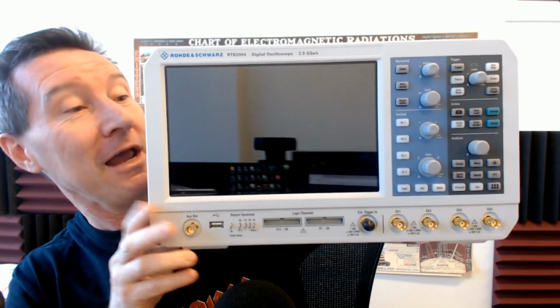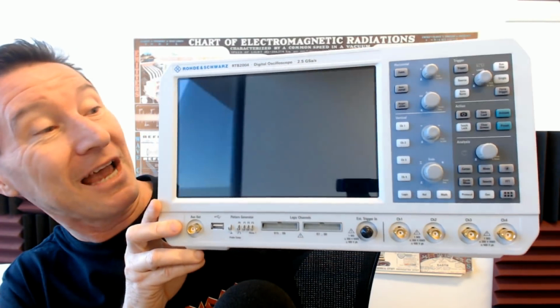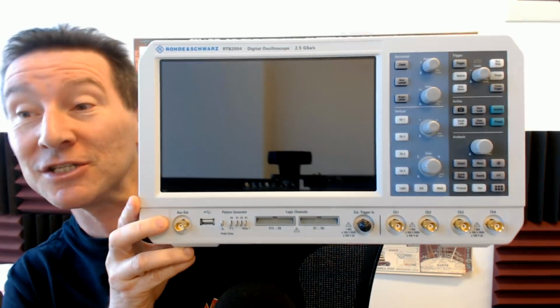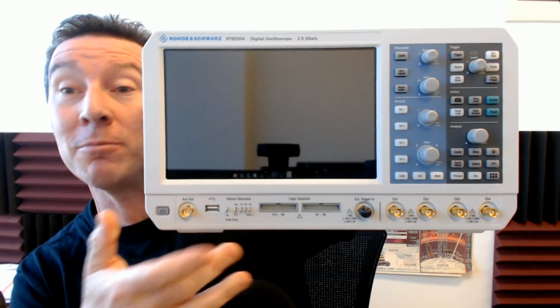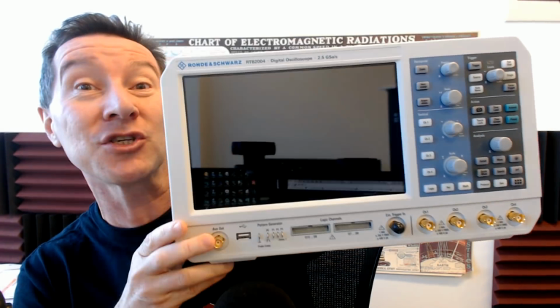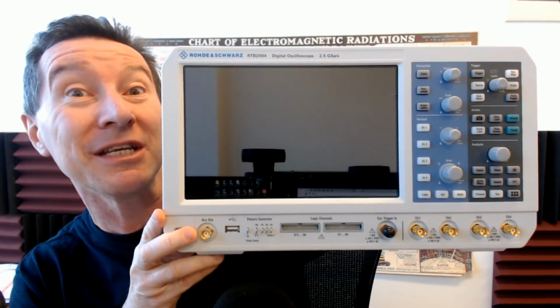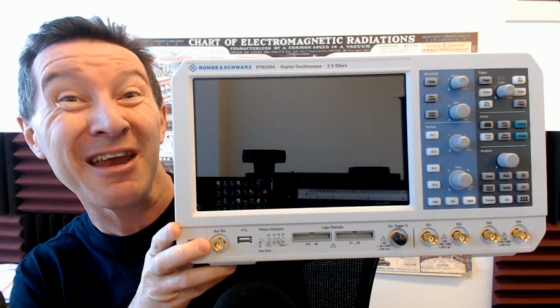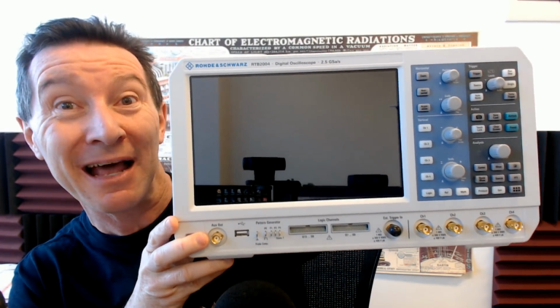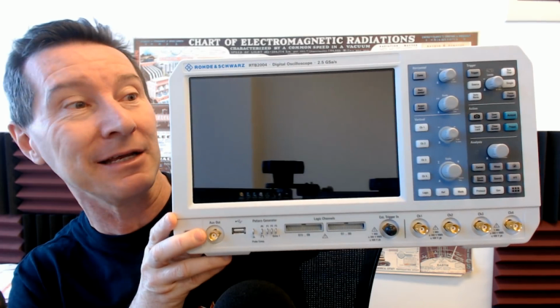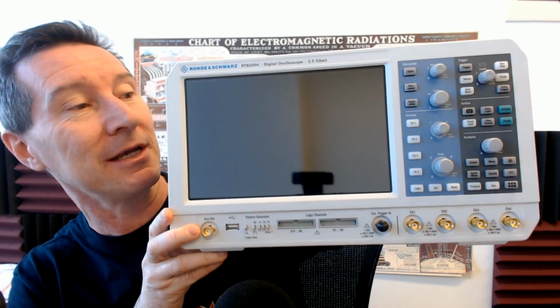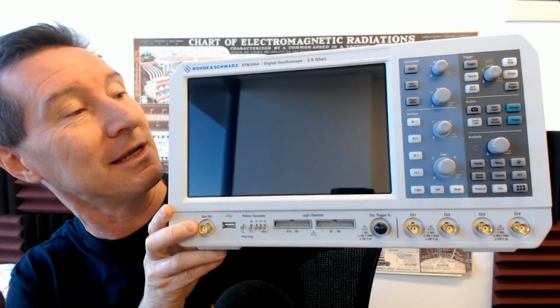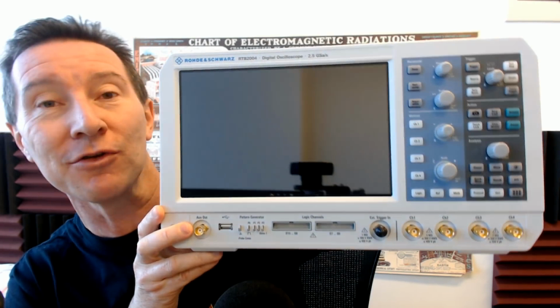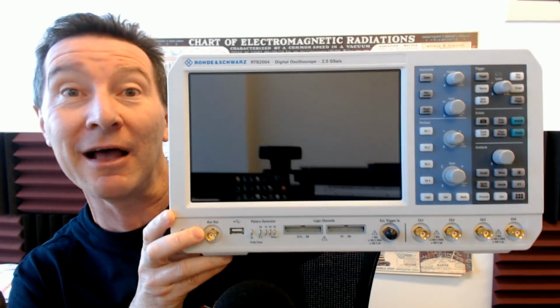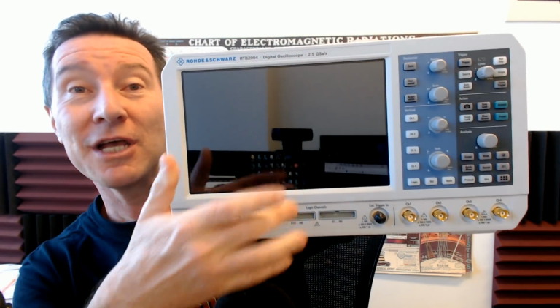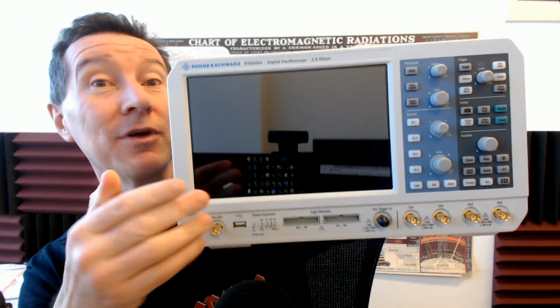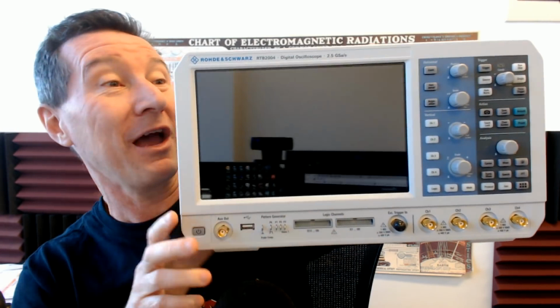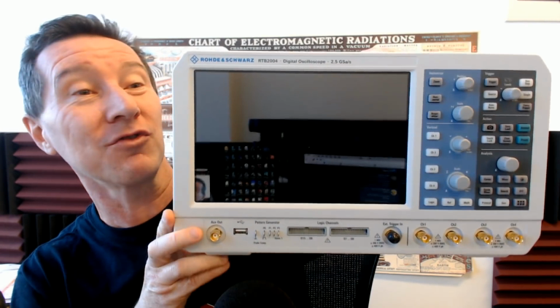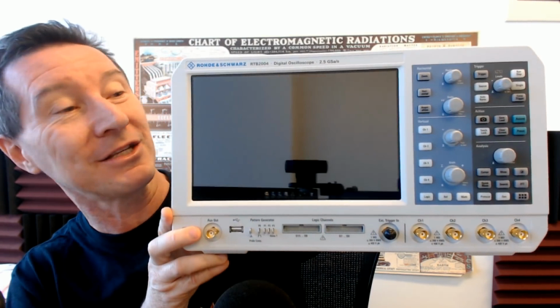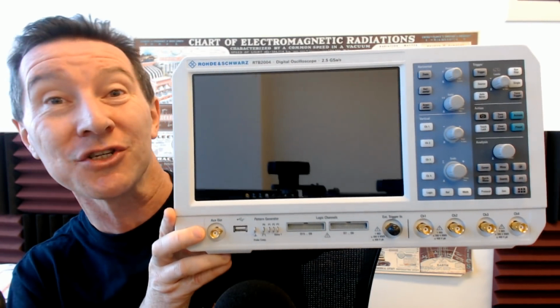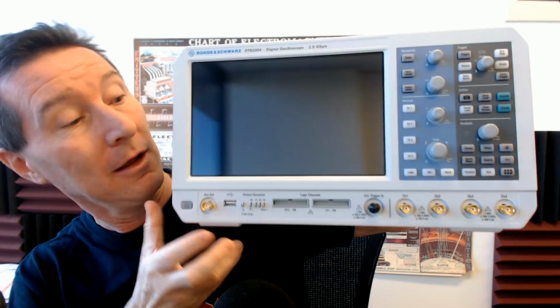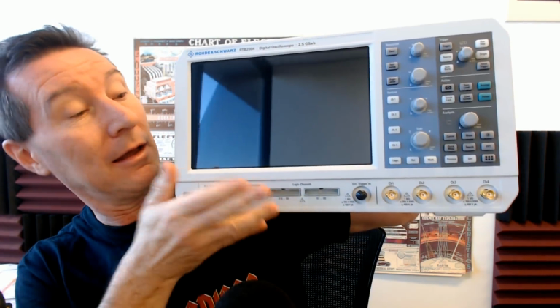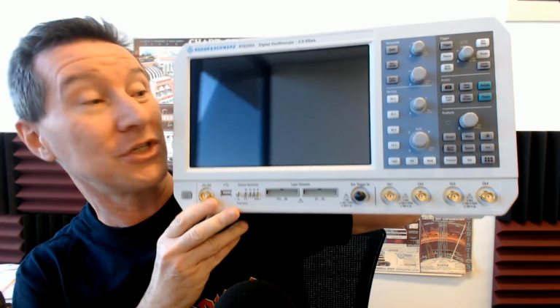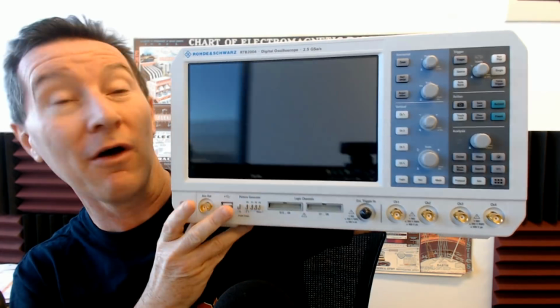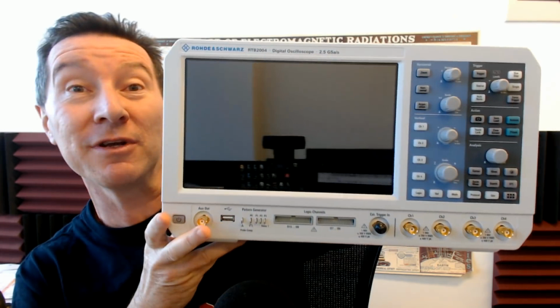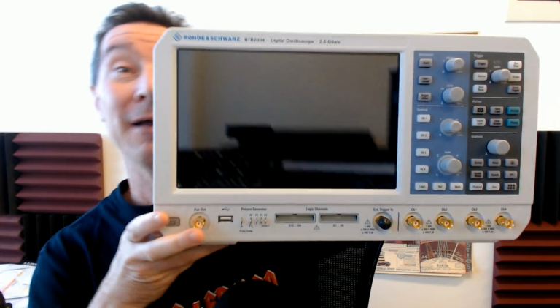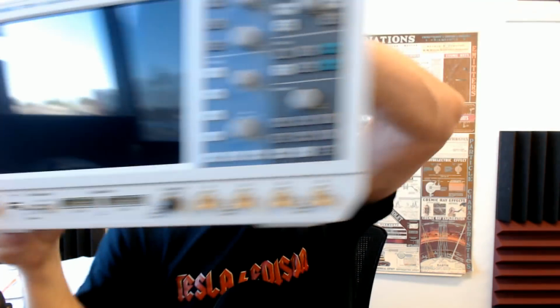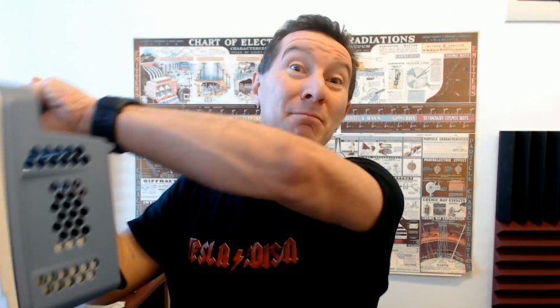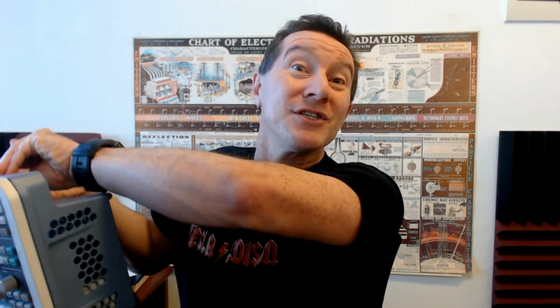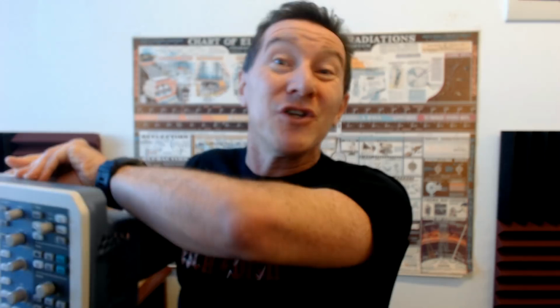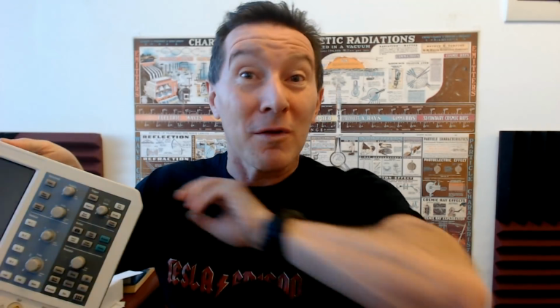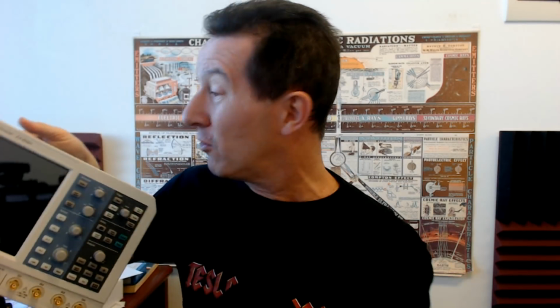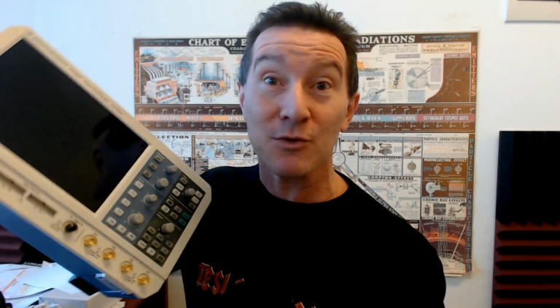Fantastic scope — touch screen, 10-bit ADC. It's an absolute killer touch screen with on-screen annotation and logic analyzer. And I managed to salvage all the probes as well.